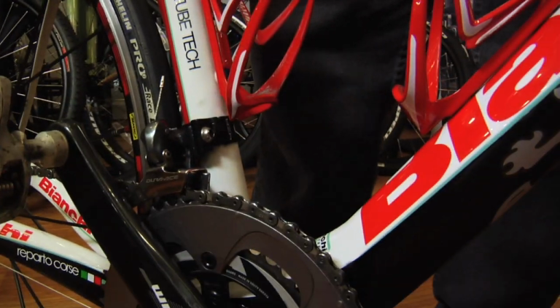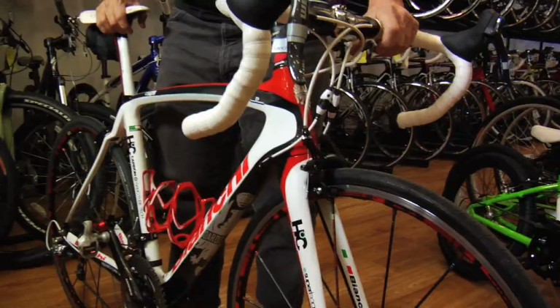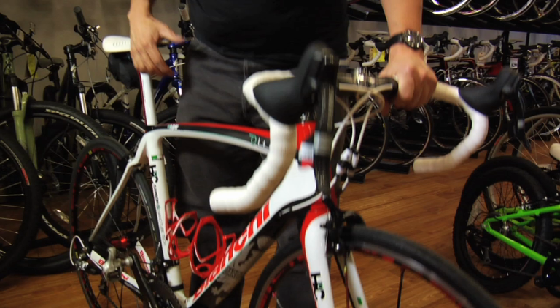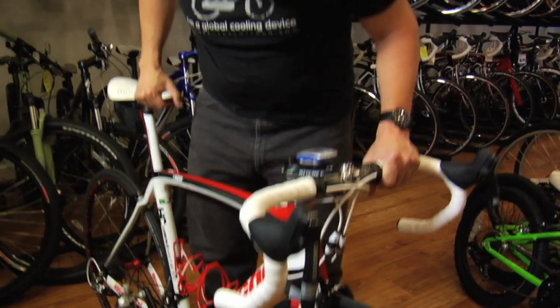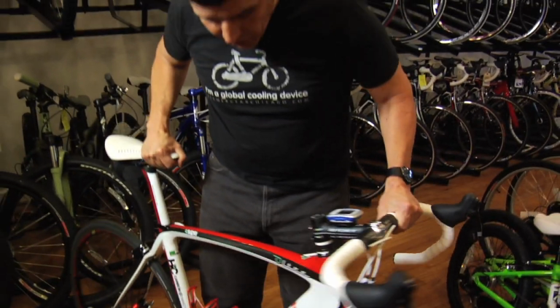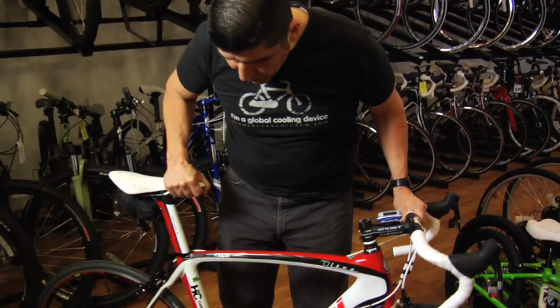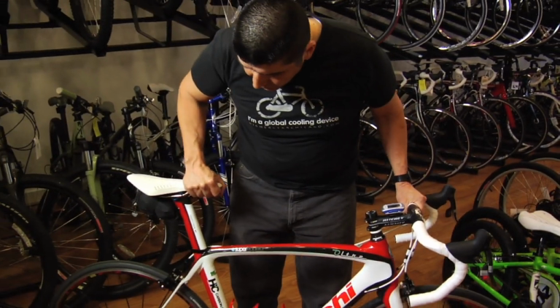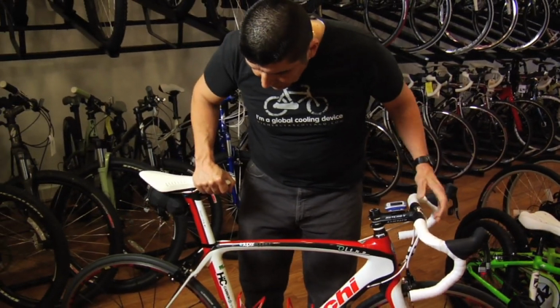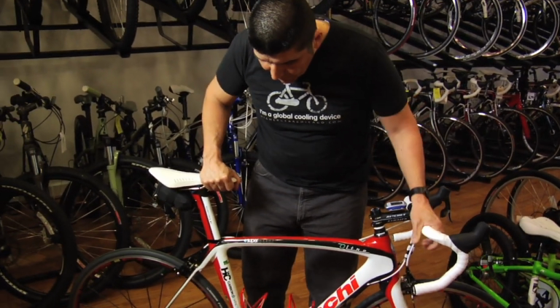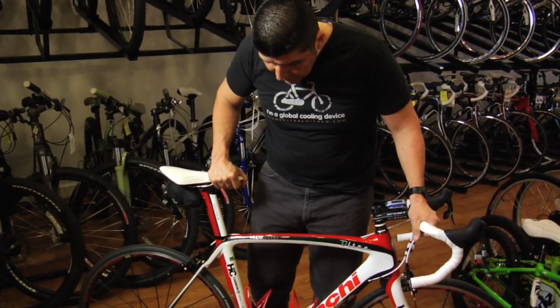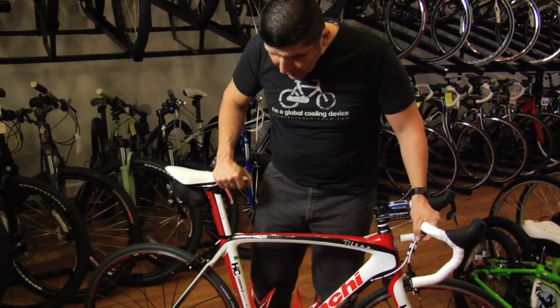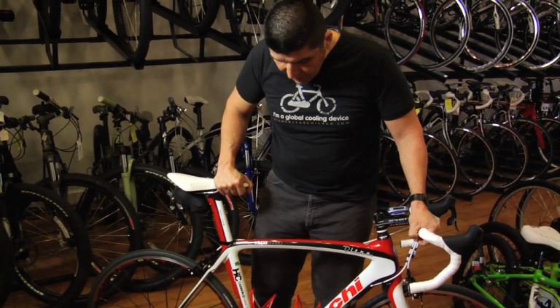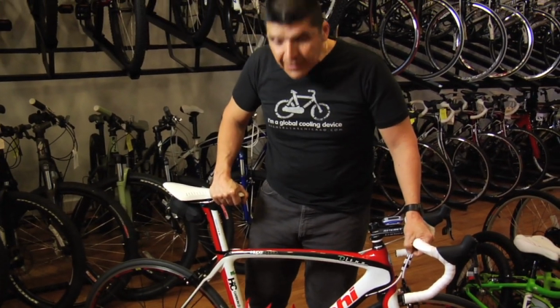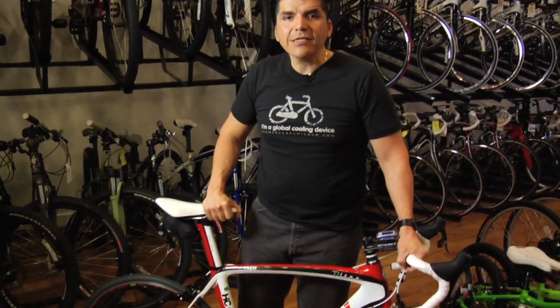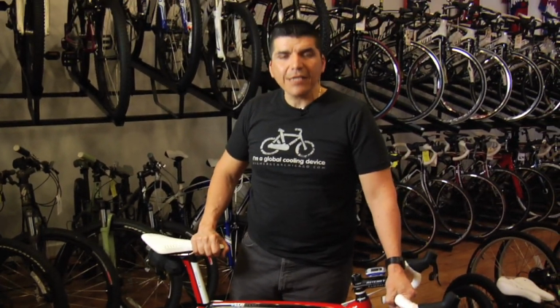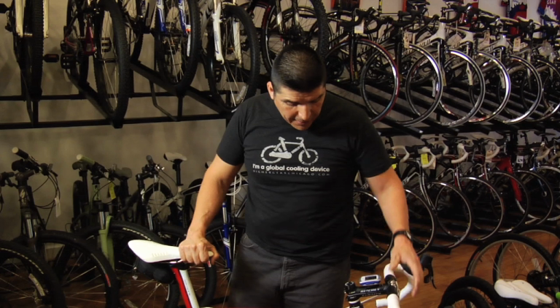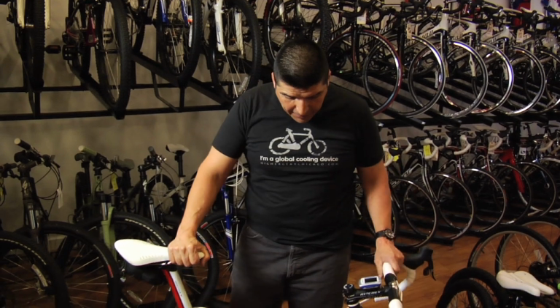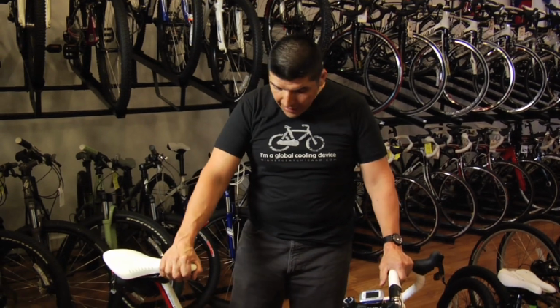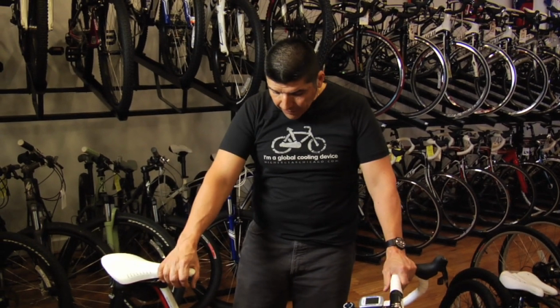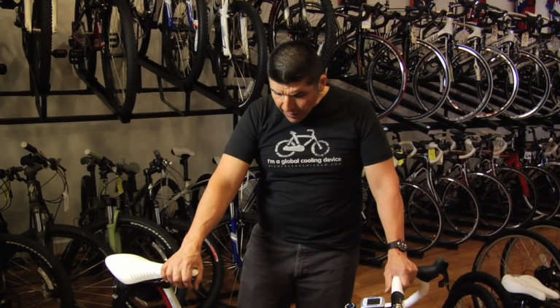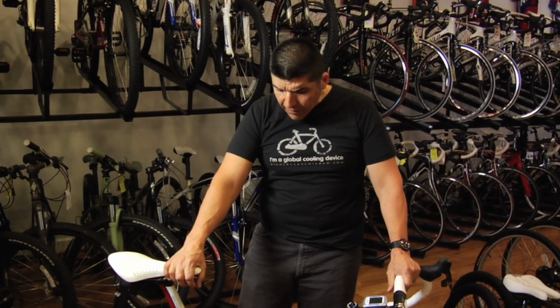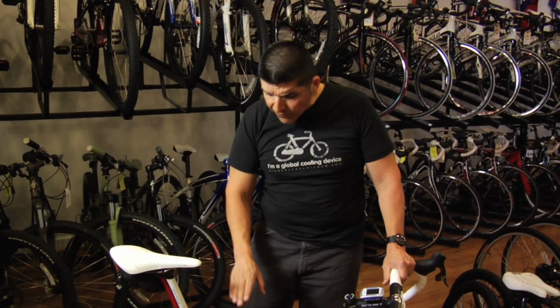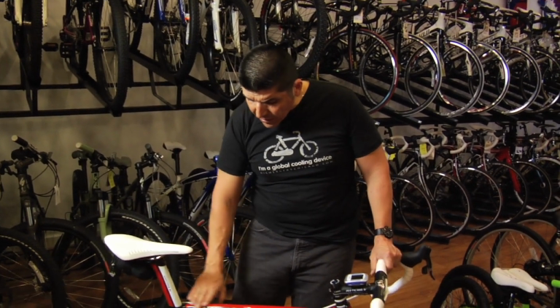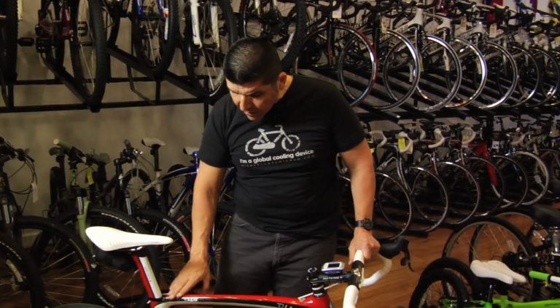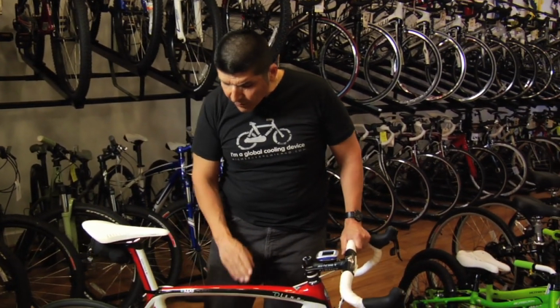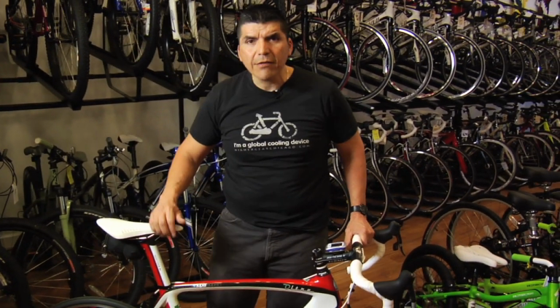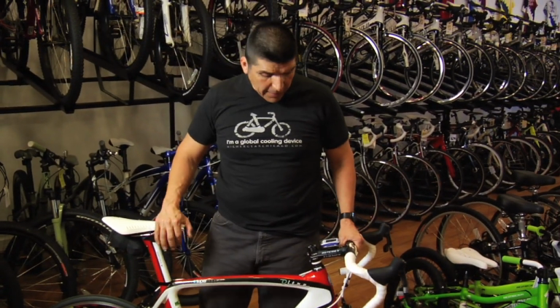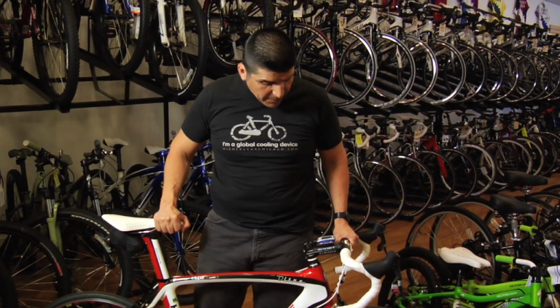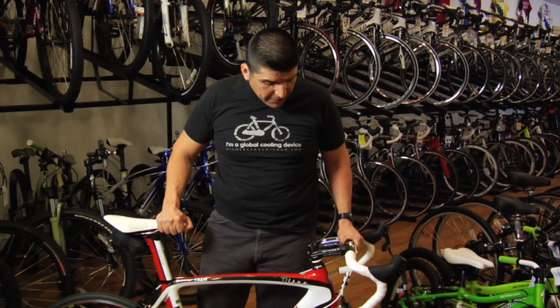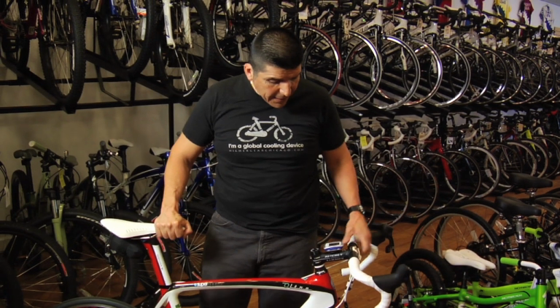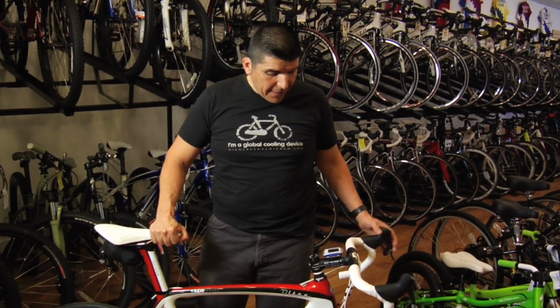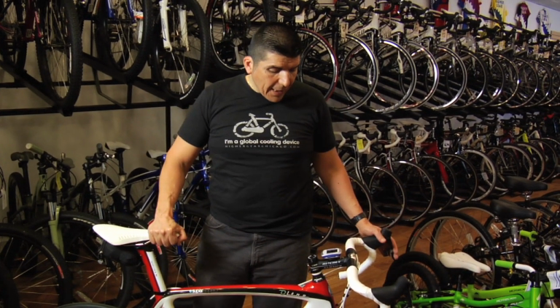It's super aerodynamic and it also looks super cool. The bicycle is Italian design. There are a few professional teams that have been winning on these bikes recently.